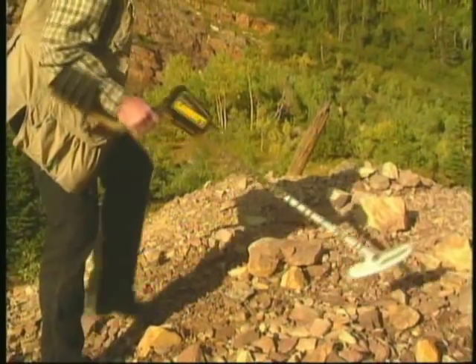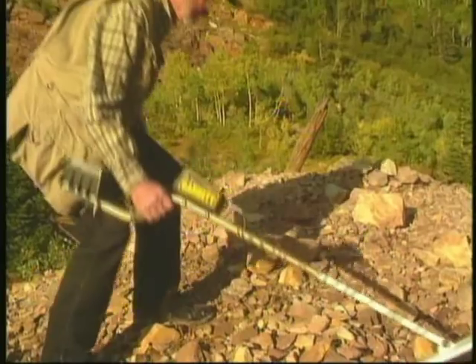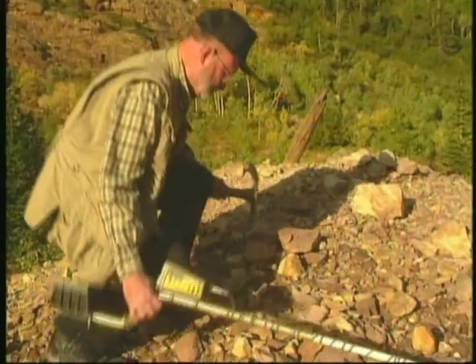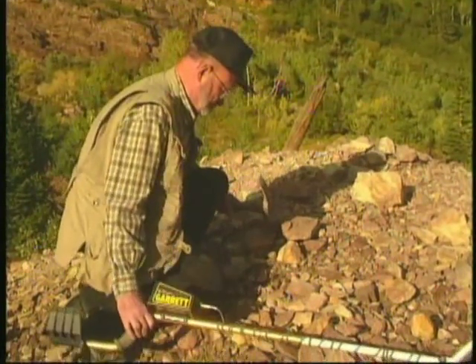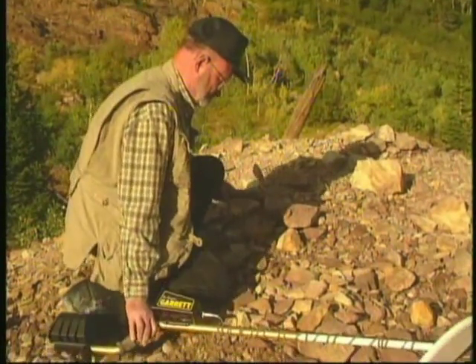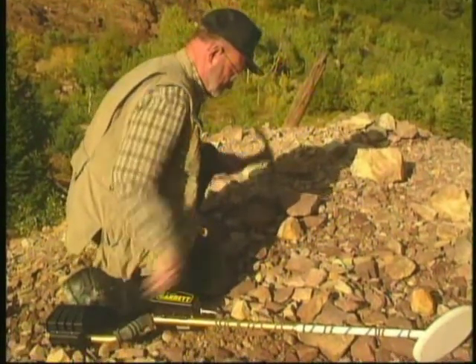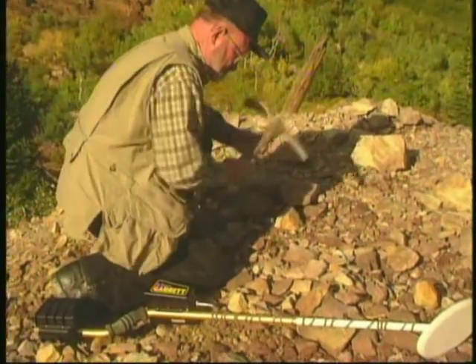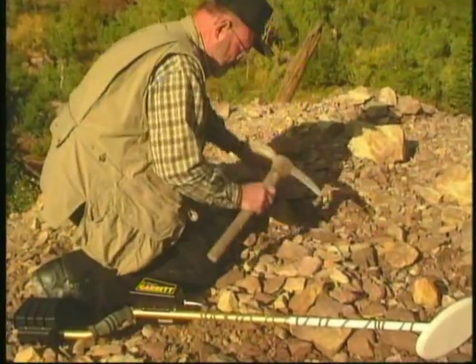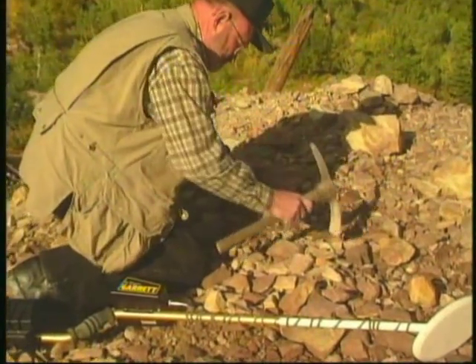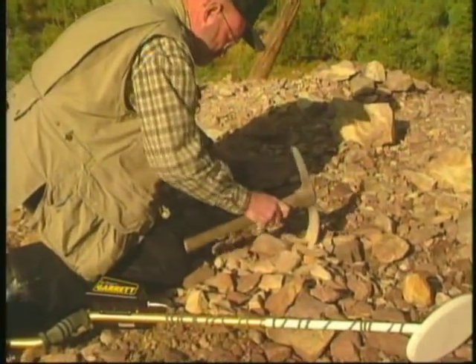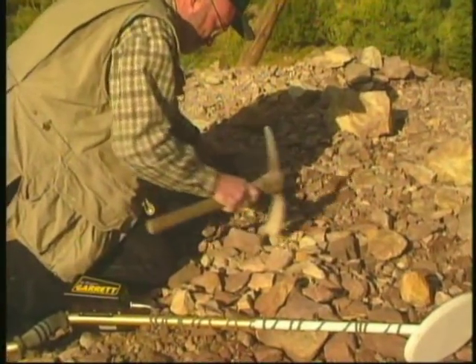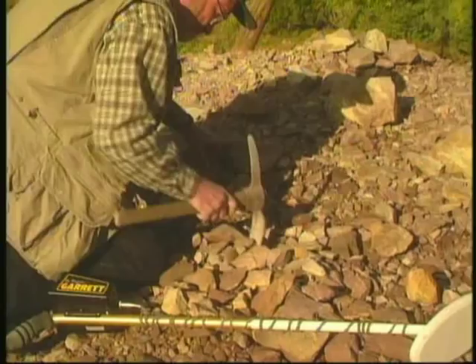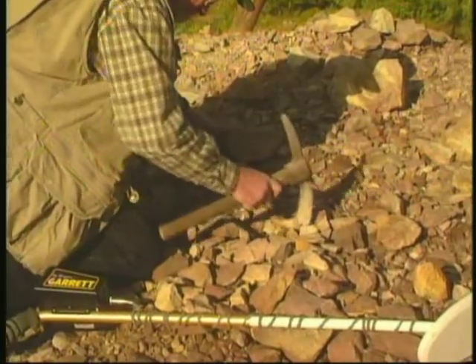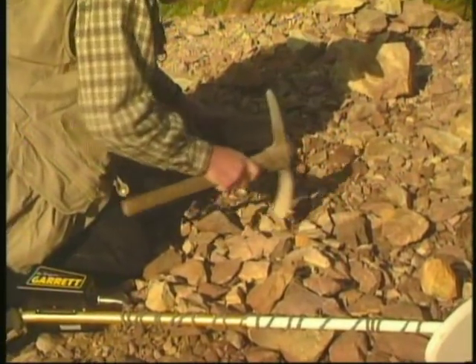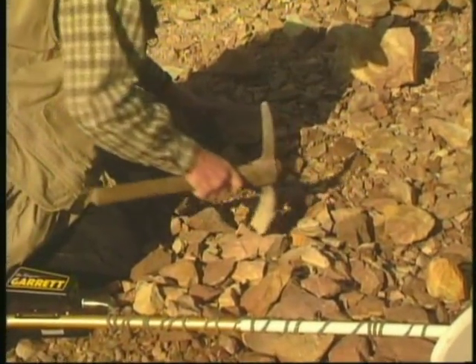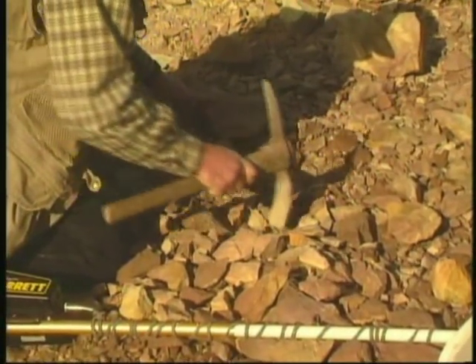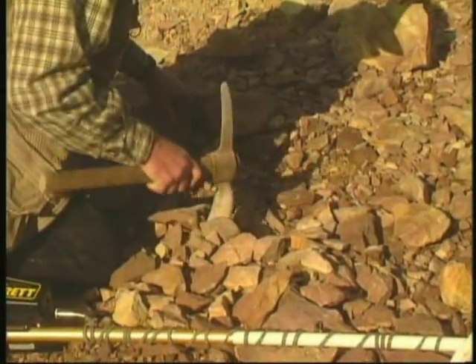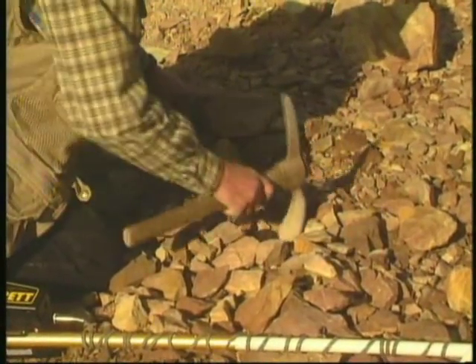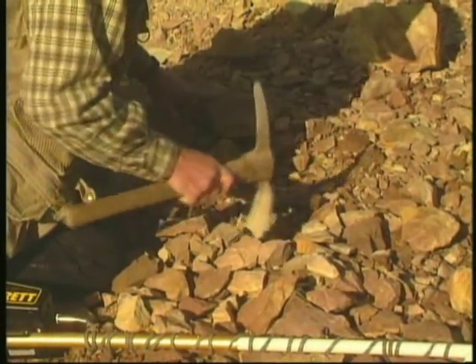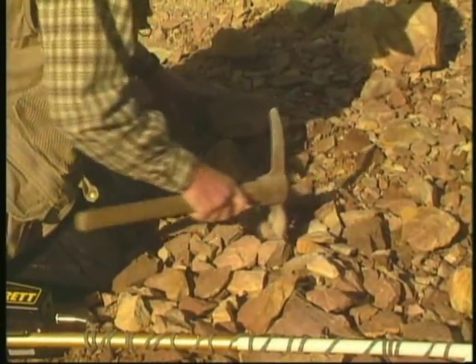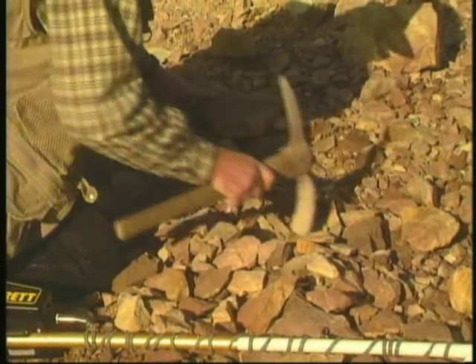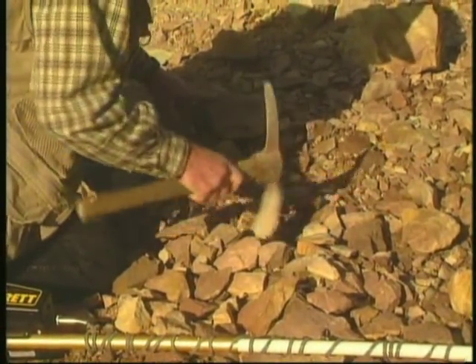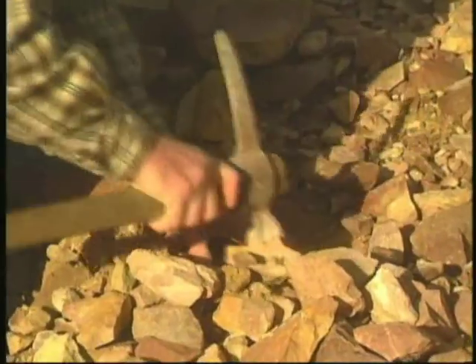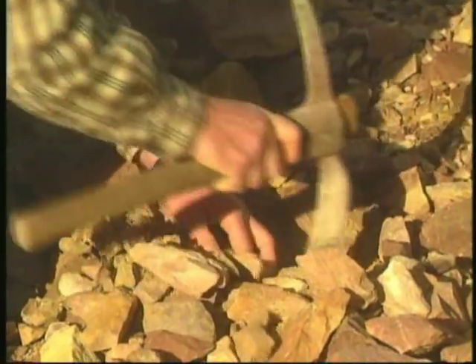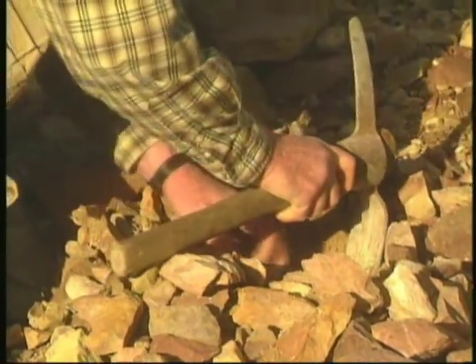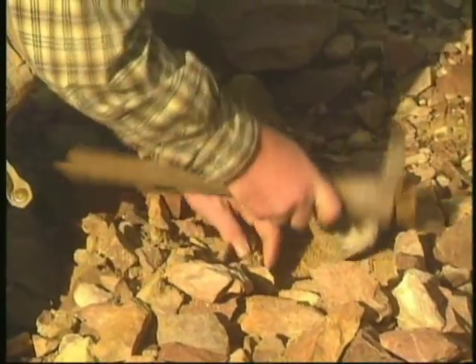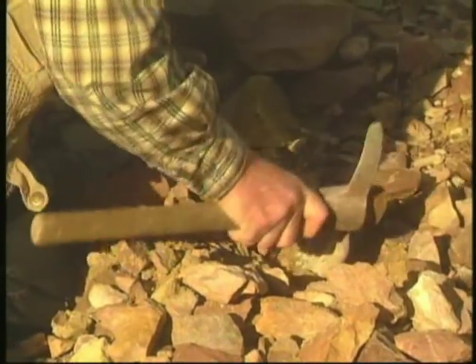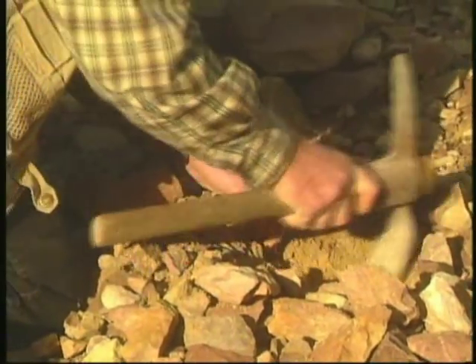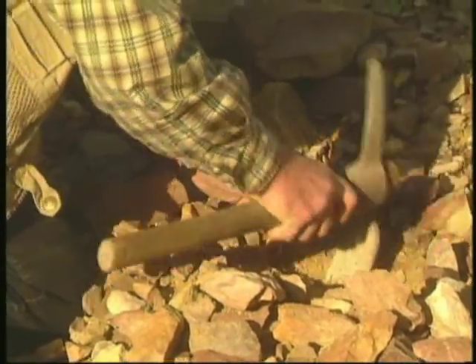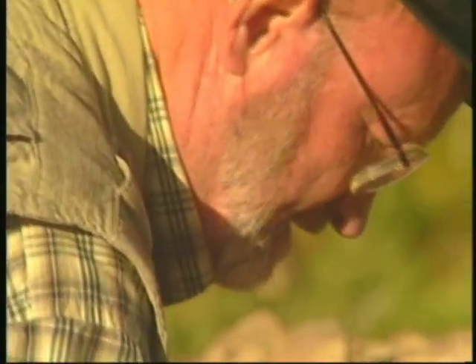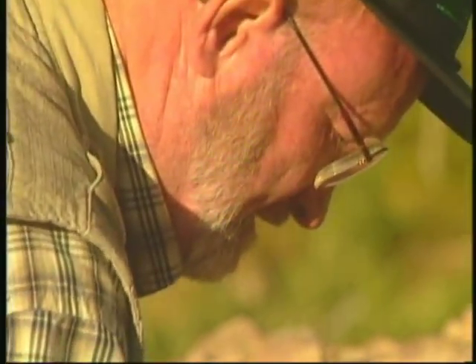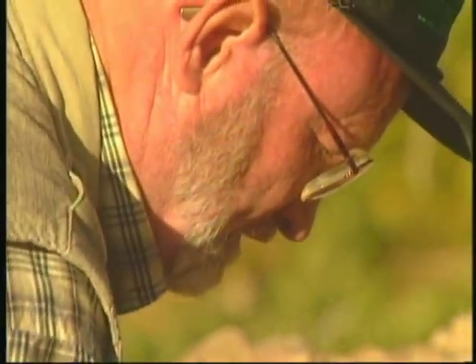You can find gold and other precious metals in various forms with a Scorpion. That's what it was primarily designed for. You will most likely be searching for nuggets, however, as Mr. Garrett is demonstrating here in the tailings from an old gold mine.